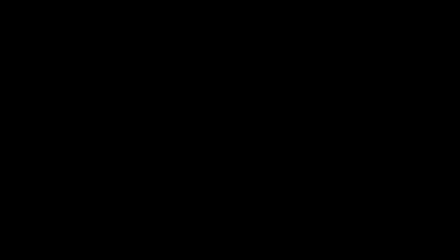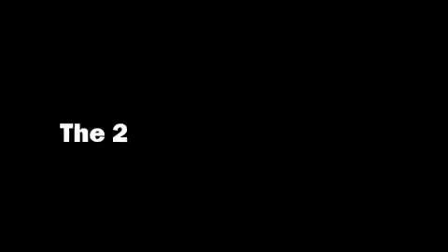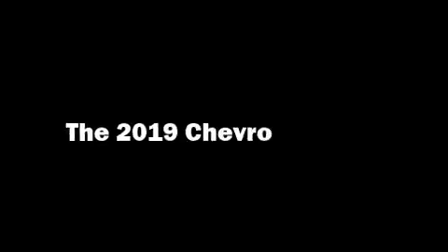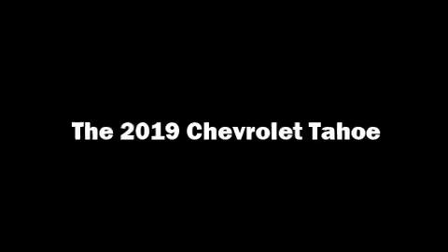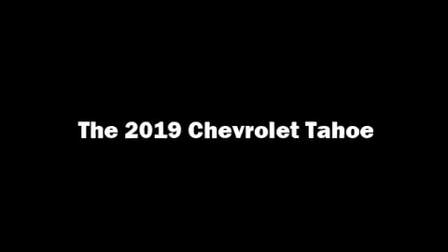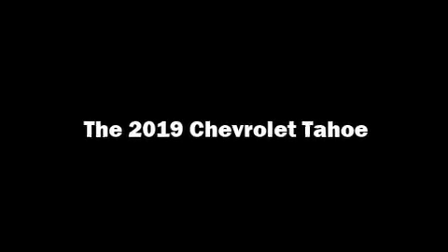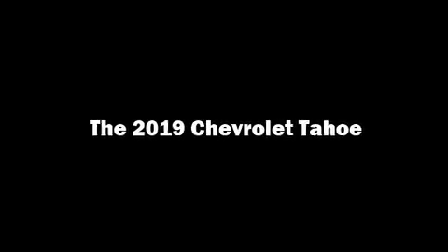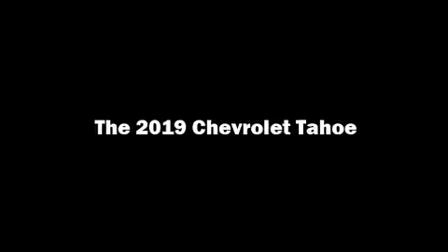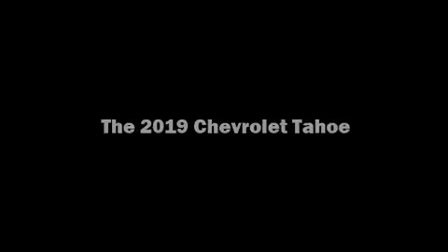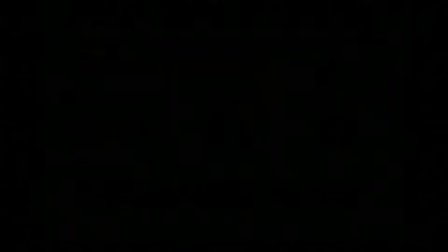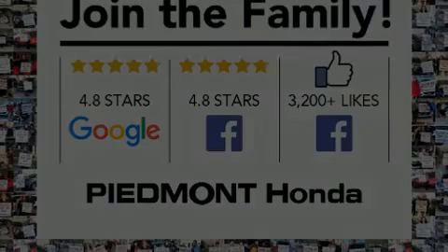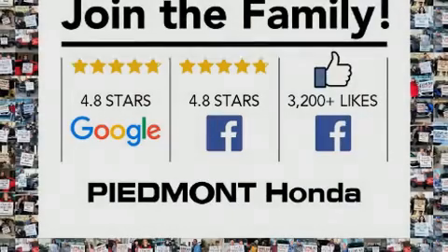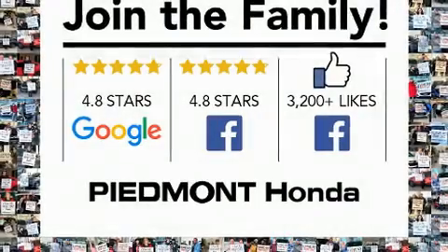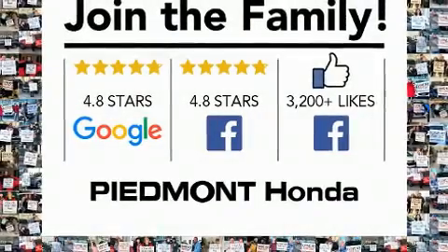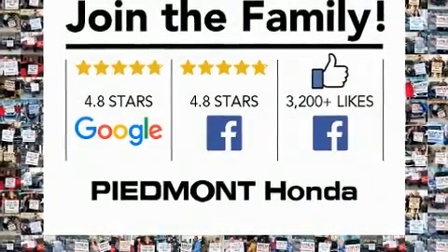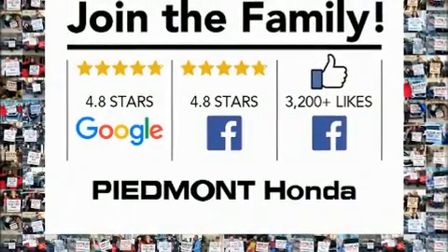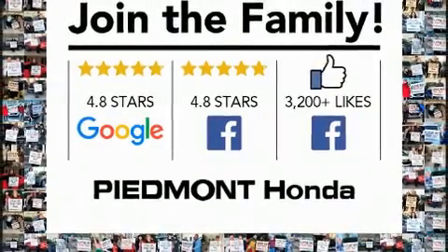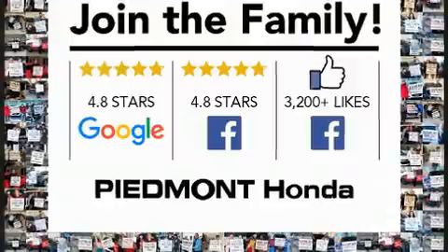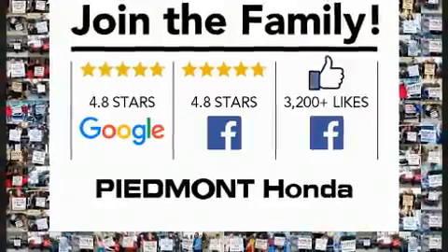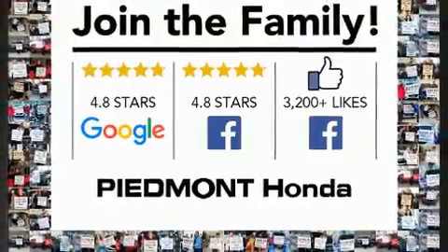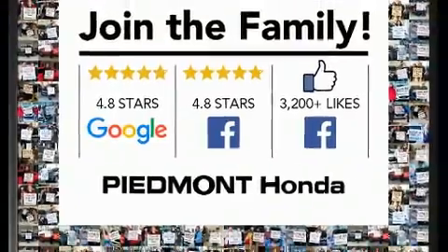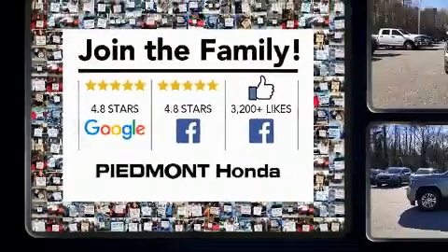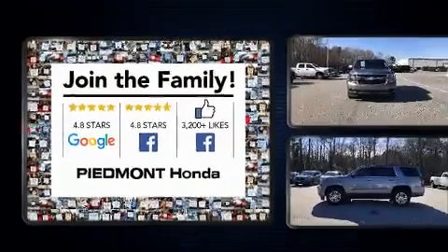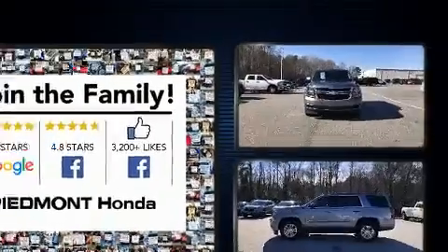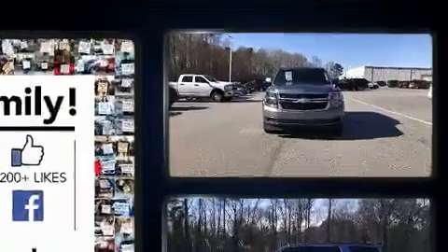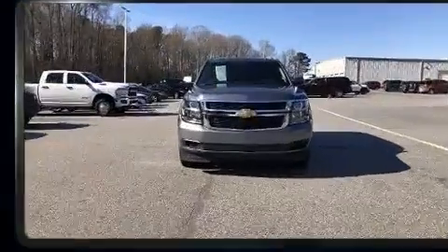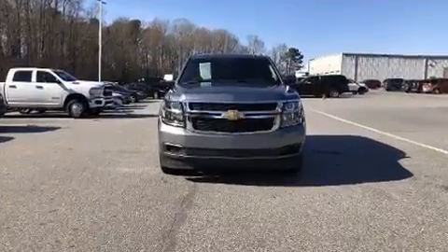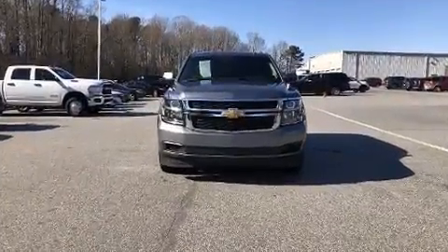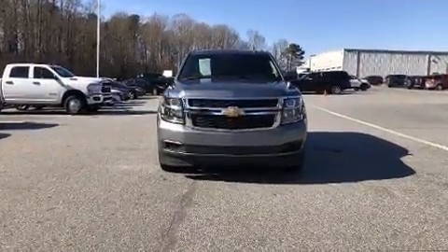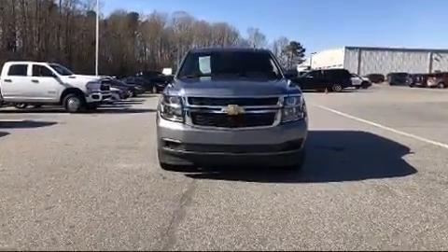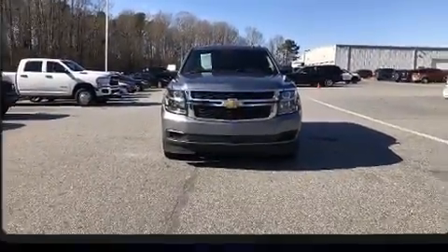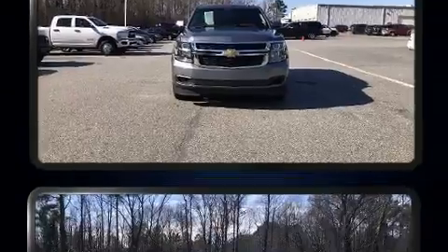Sensibility and practicality define the 2019 Chevrolet Tahoe. It features an automatic transmission, rear-wheel drive, and a powerful eight-cylinder engine.